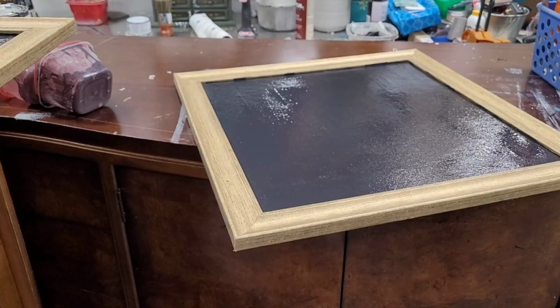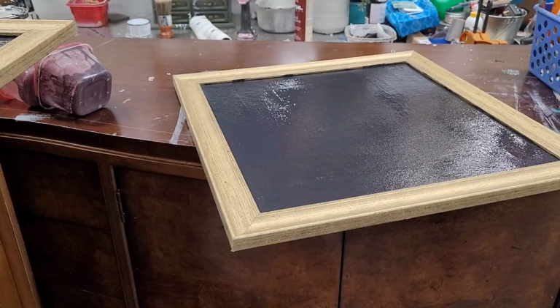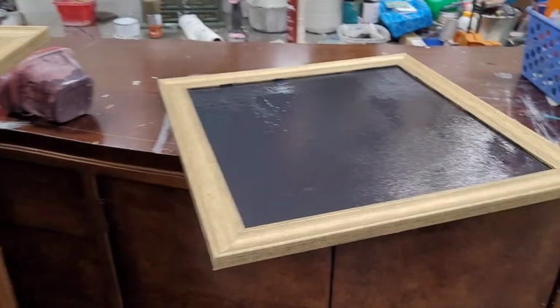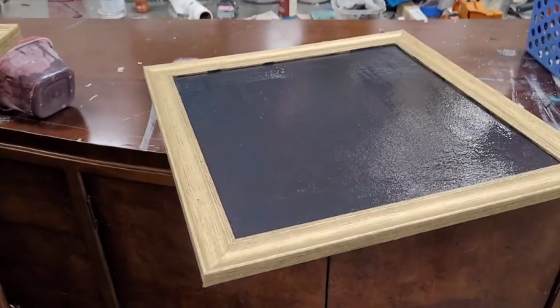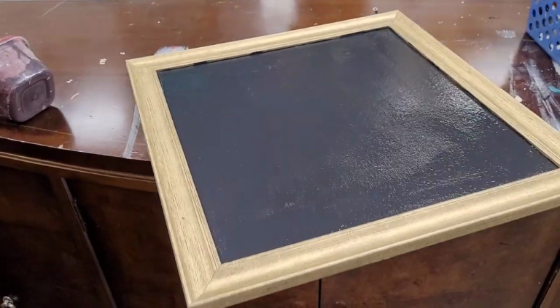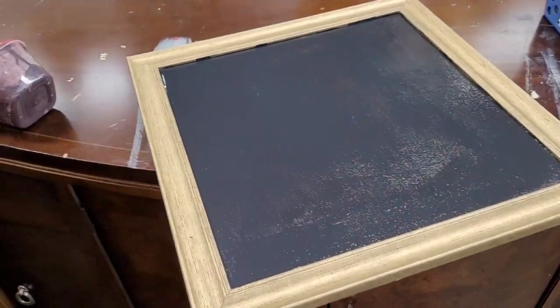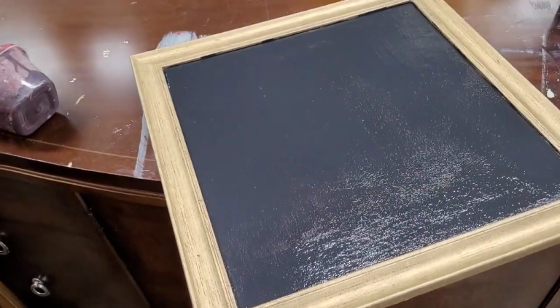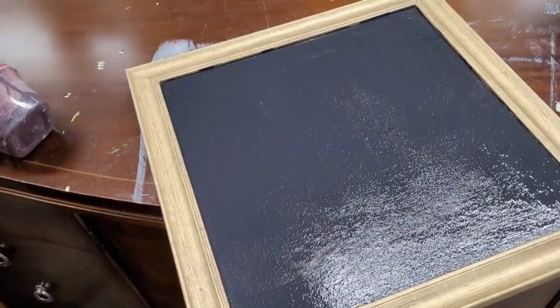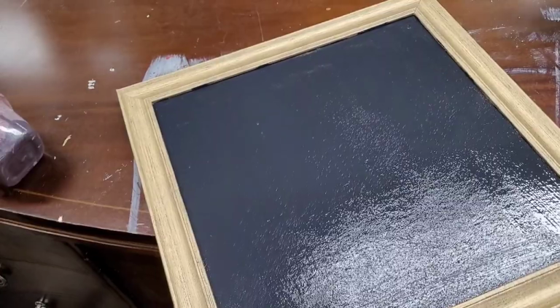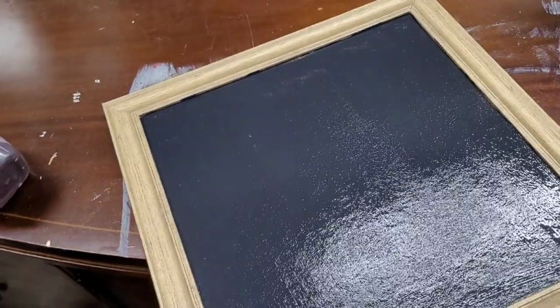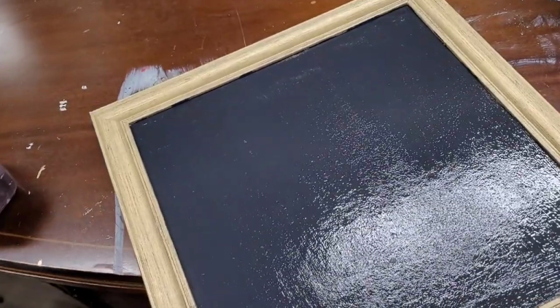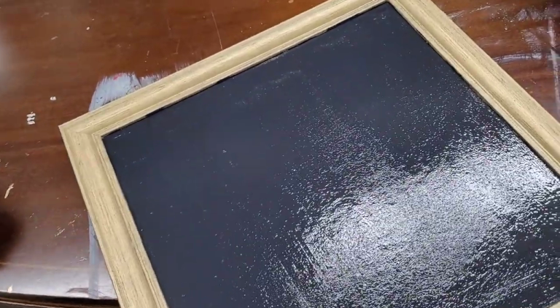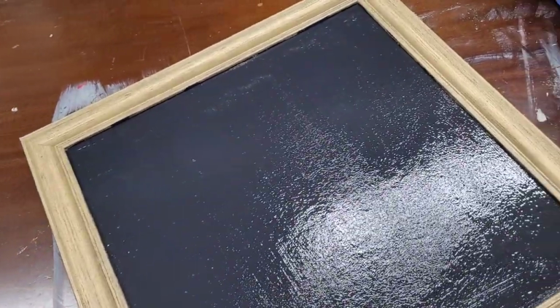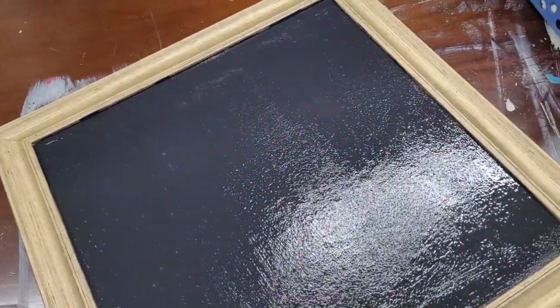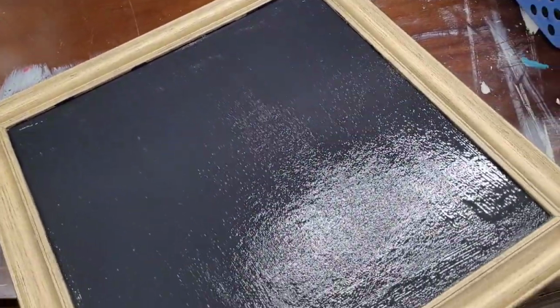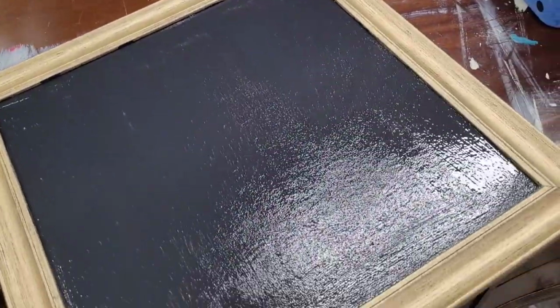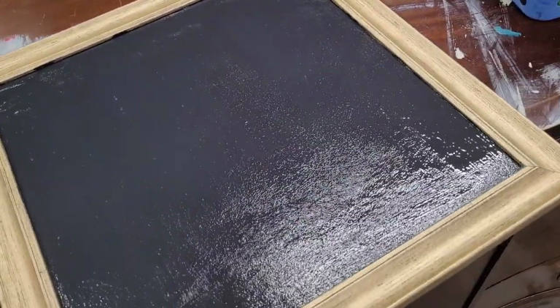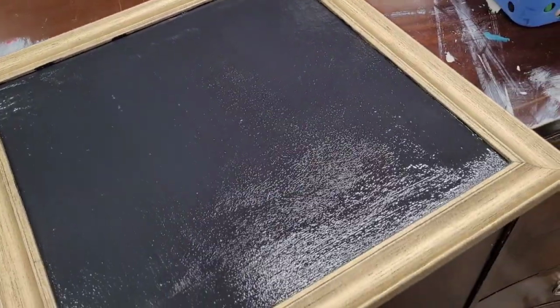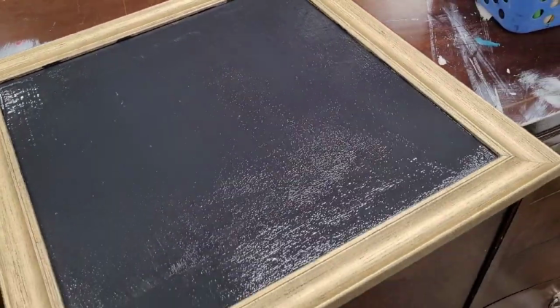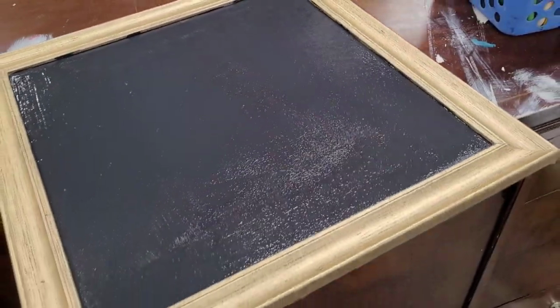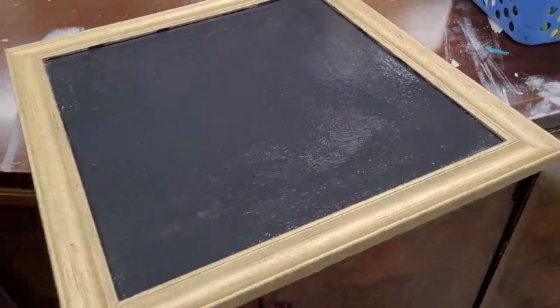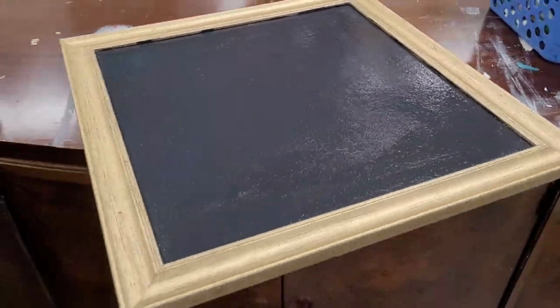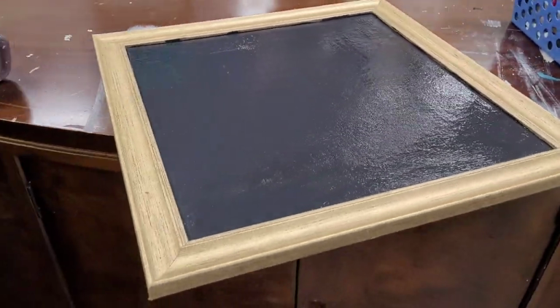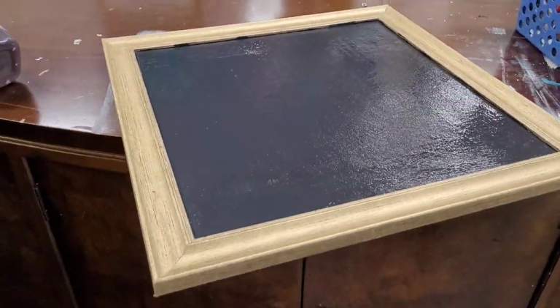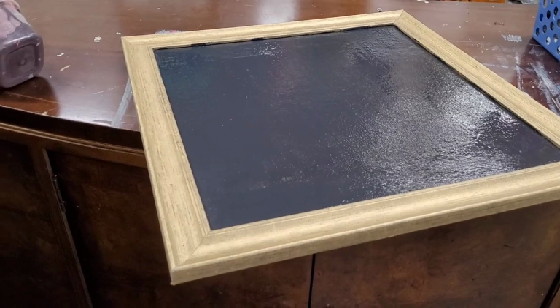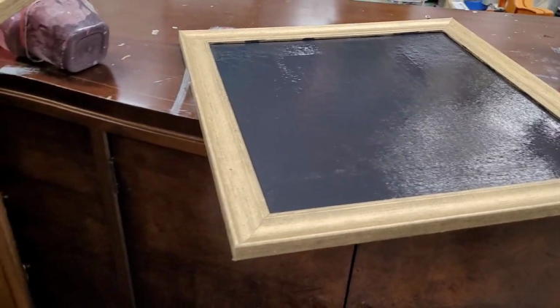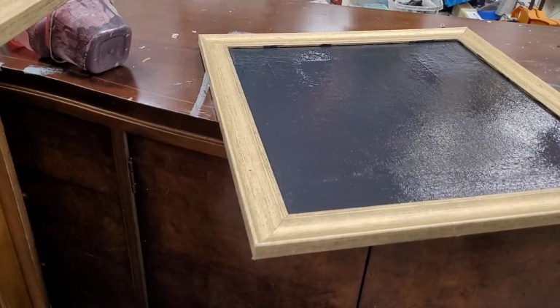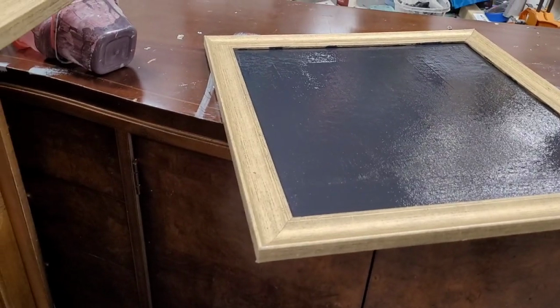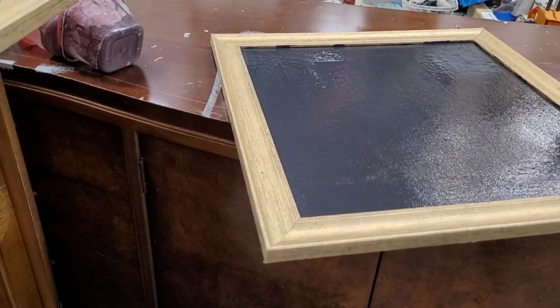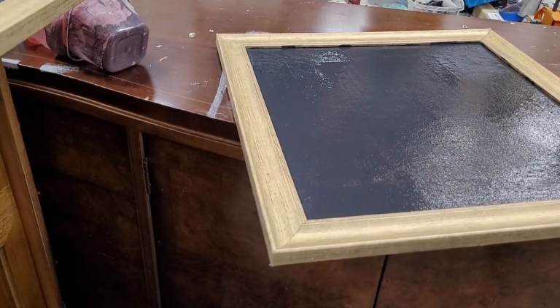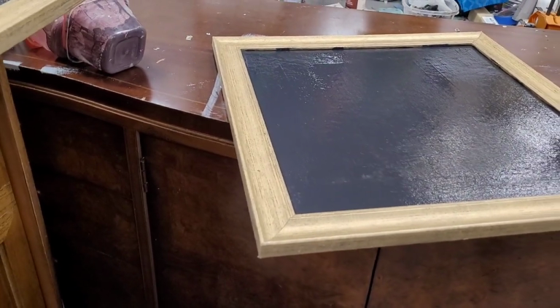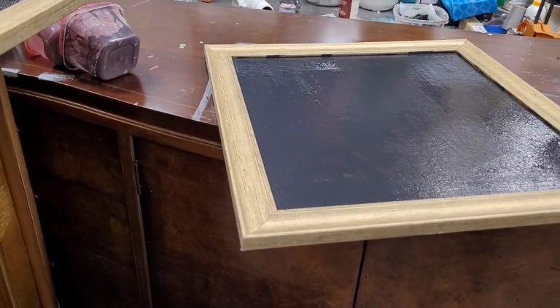Here is where I am at the end — one coat of my Rethink Junk gave me good enough coverage that I can put my paper over the top of this. I'm going to let my paint go ahead and dry for a little bit.